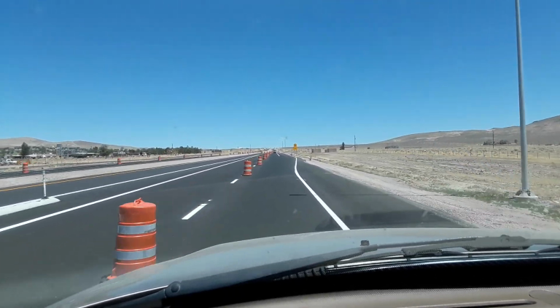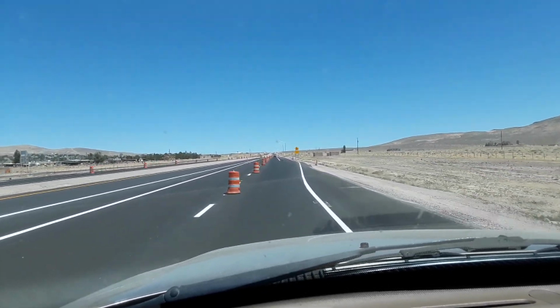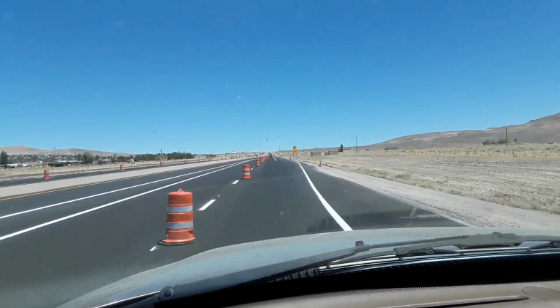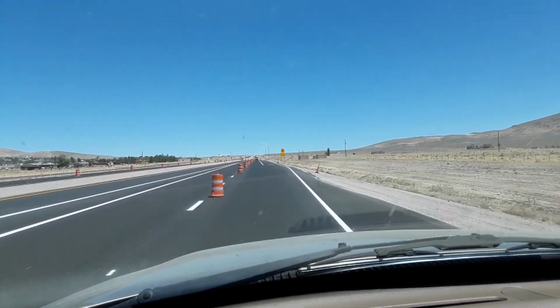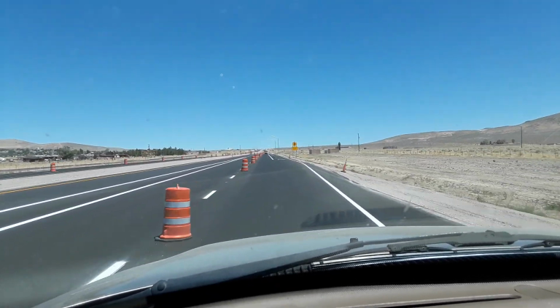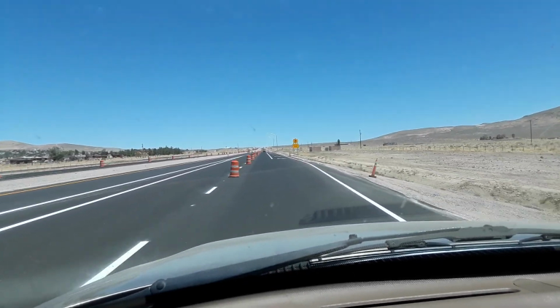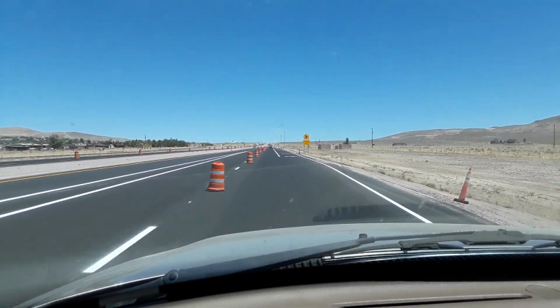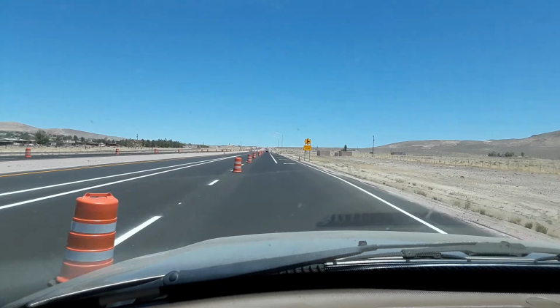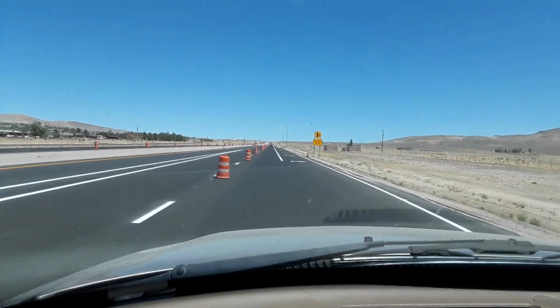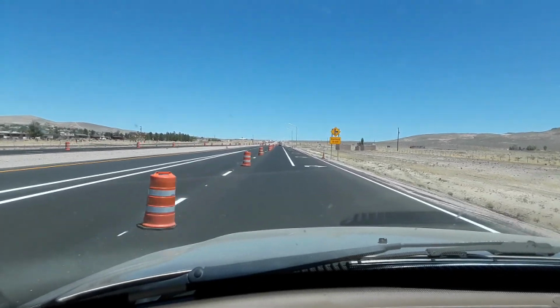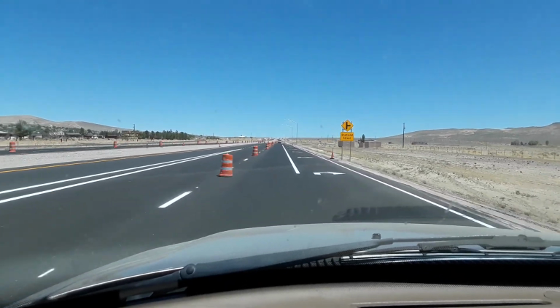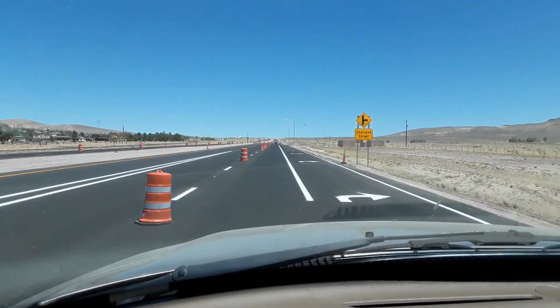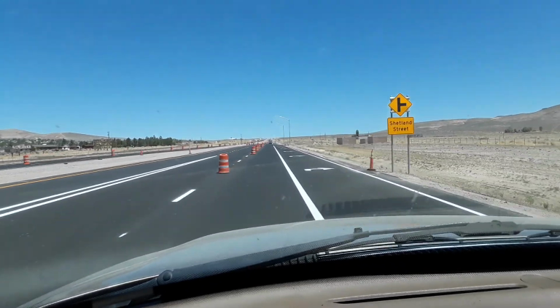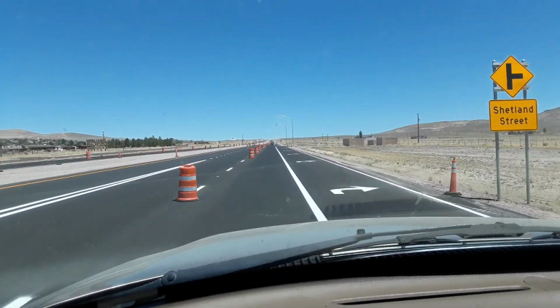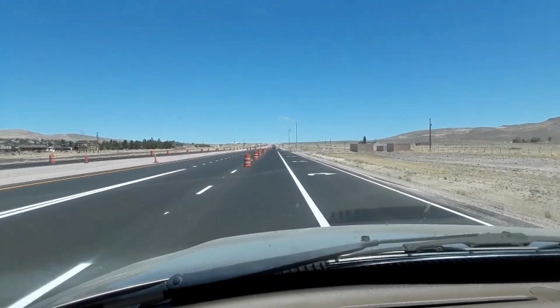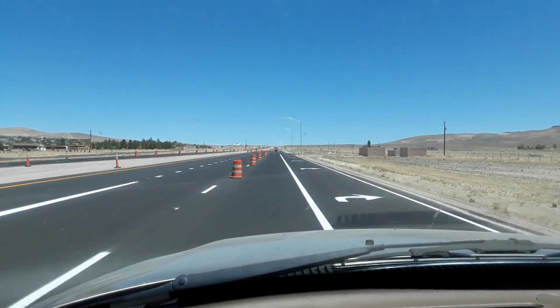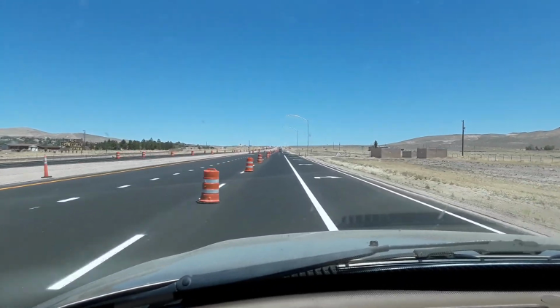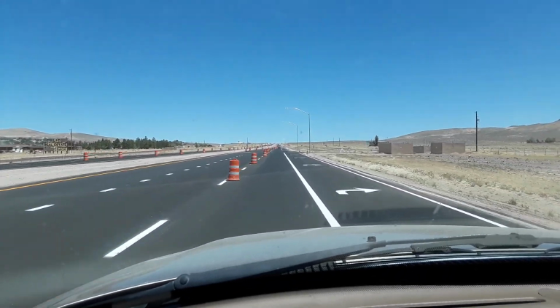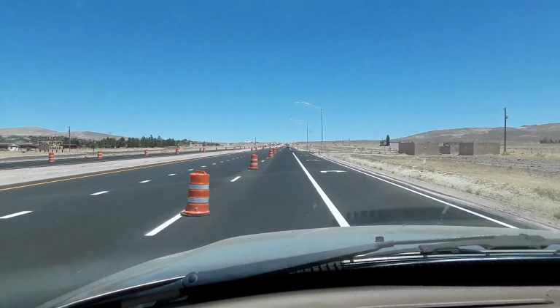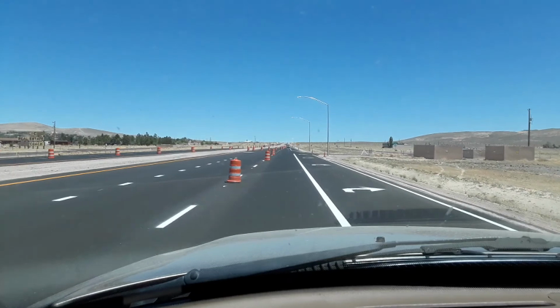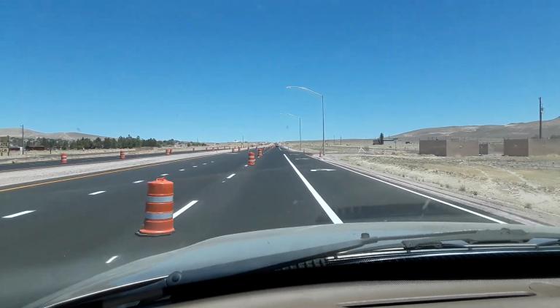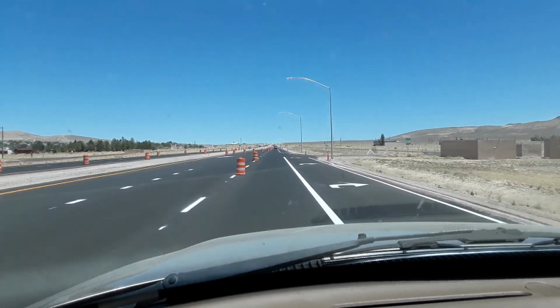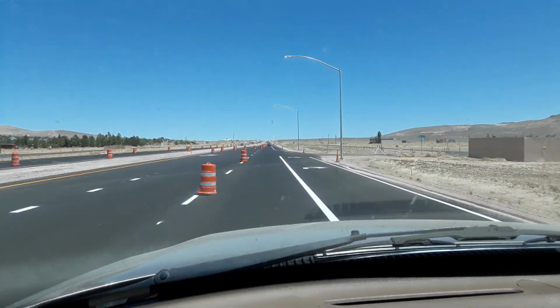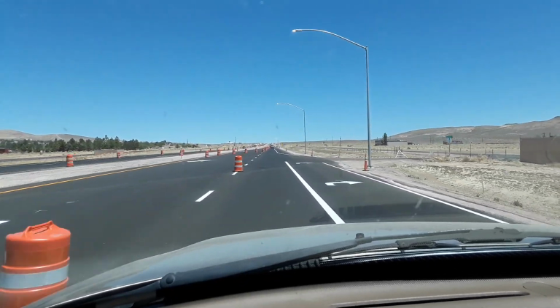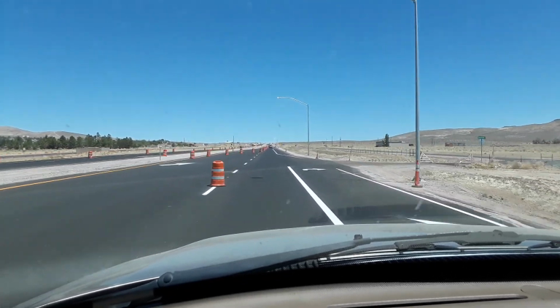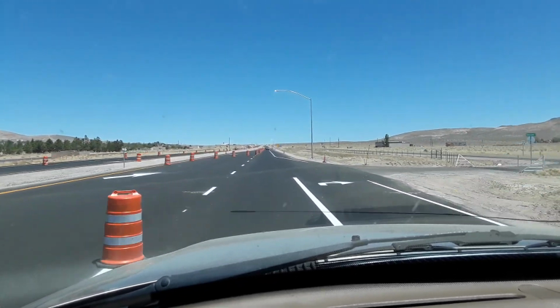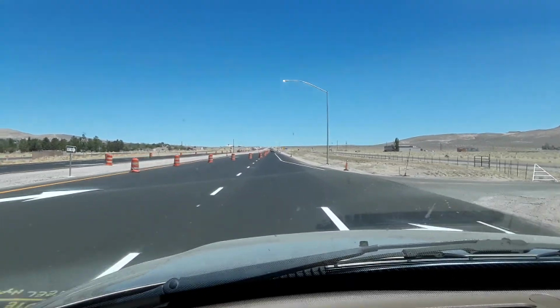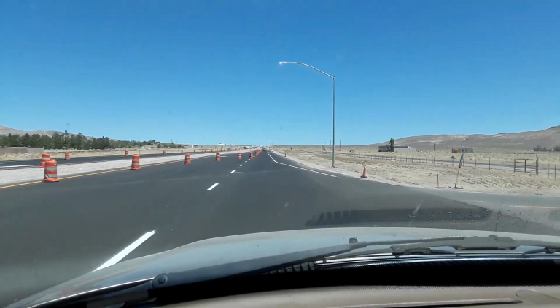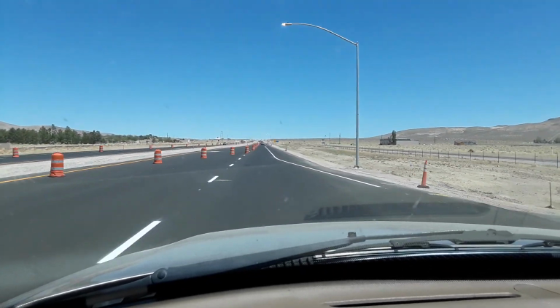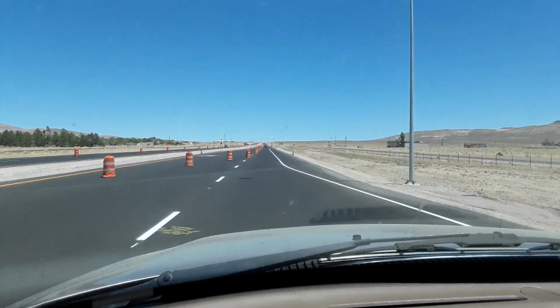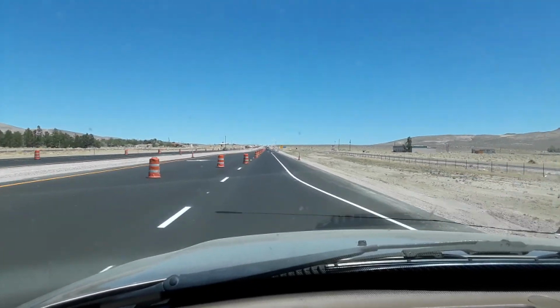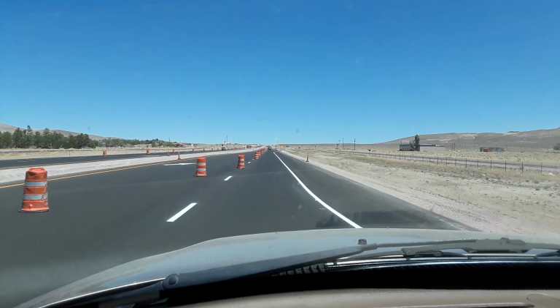I'm just out here driving along today. Just drove out to a place called Dayton, Nevada. I went out there to pick up some wine barrels to plant some more plants in.